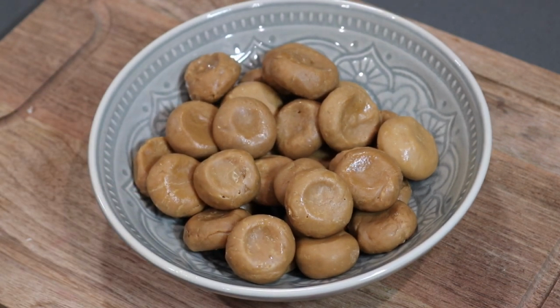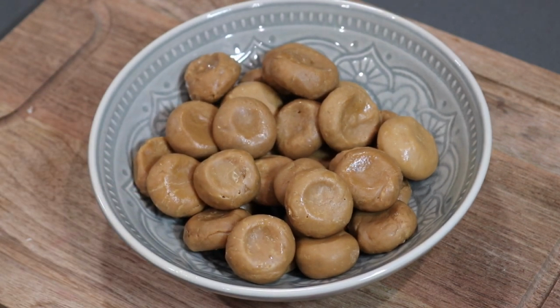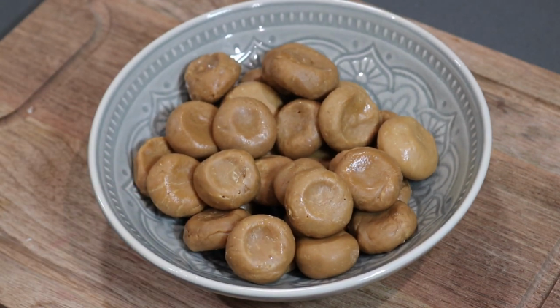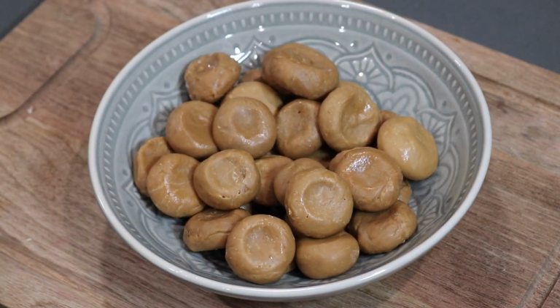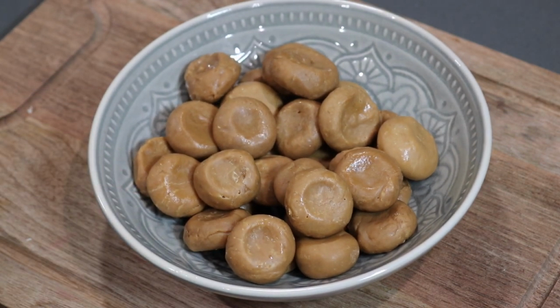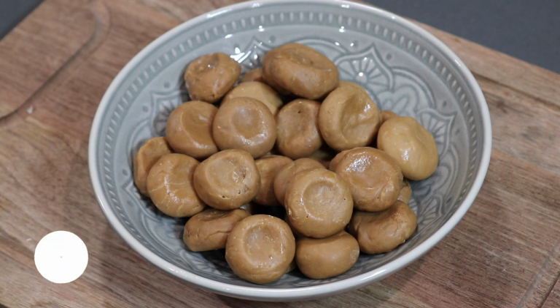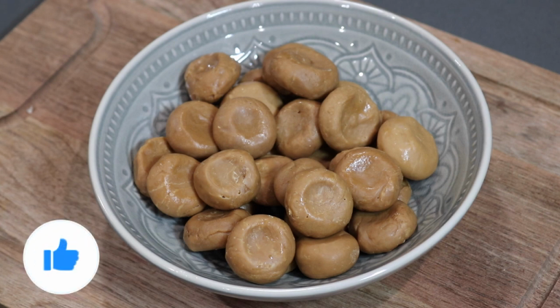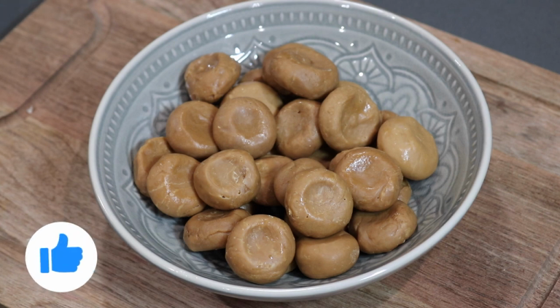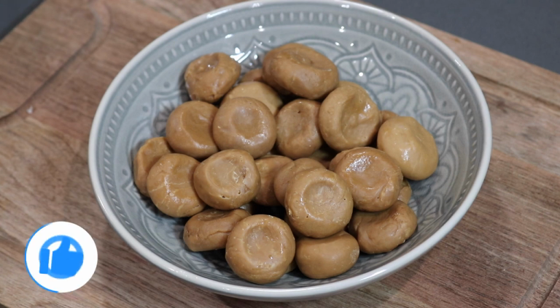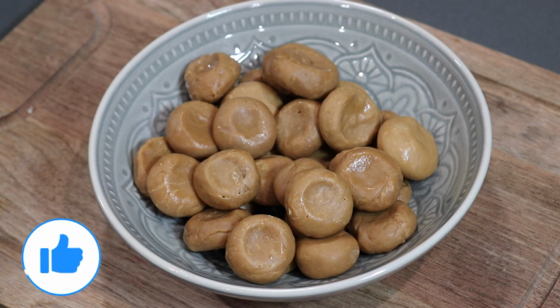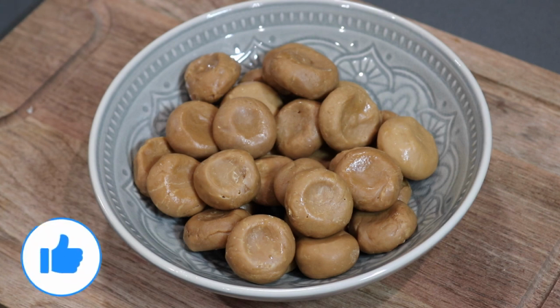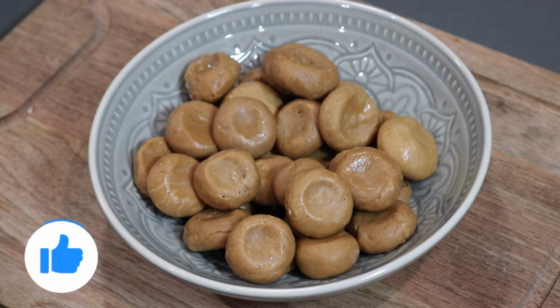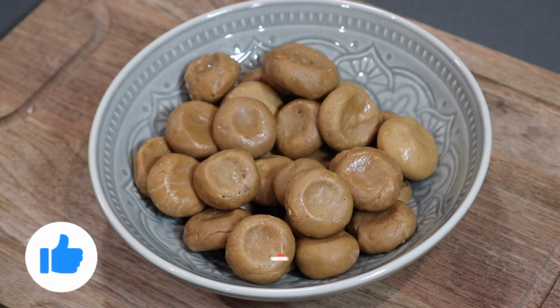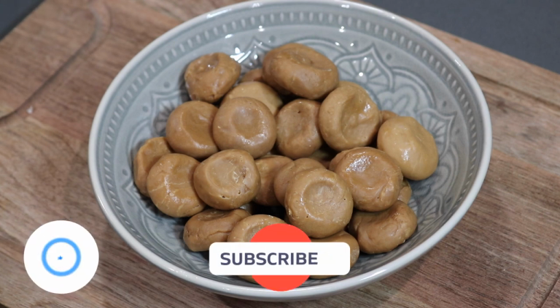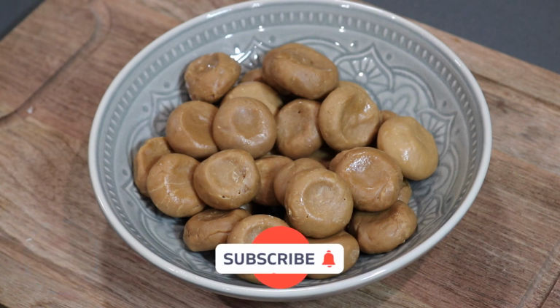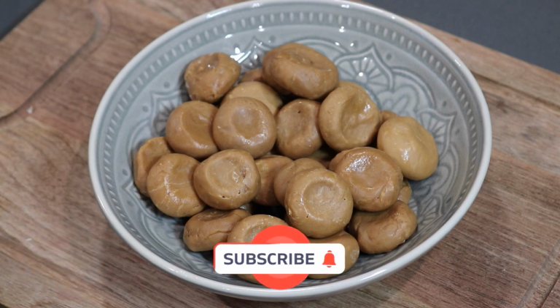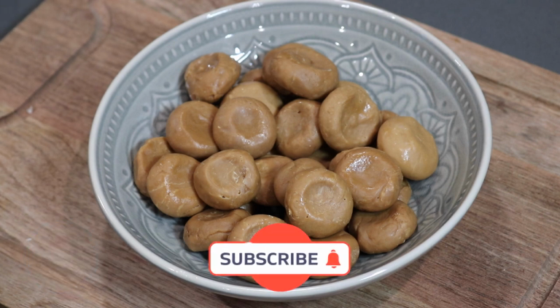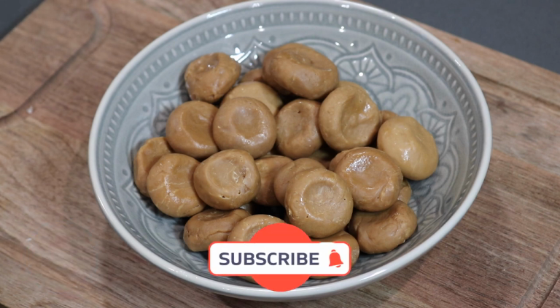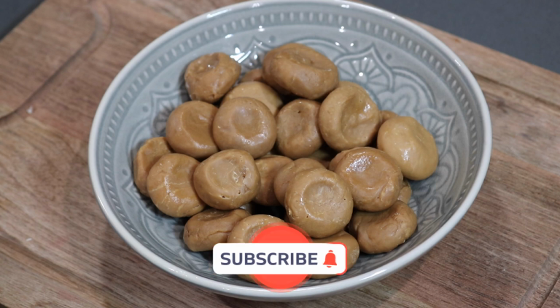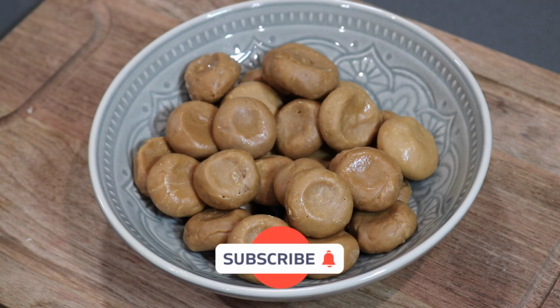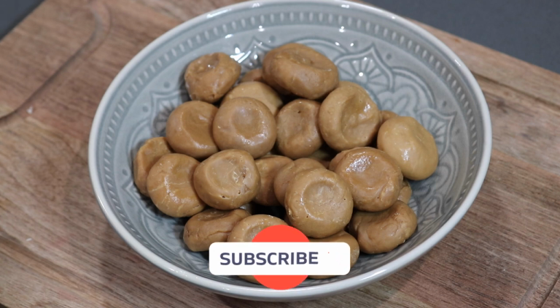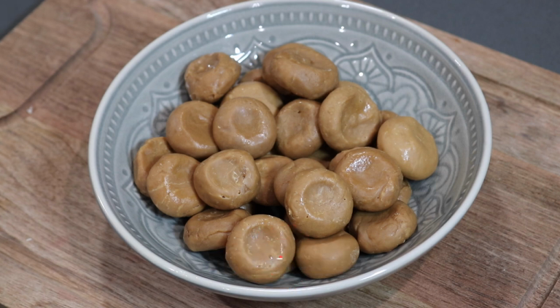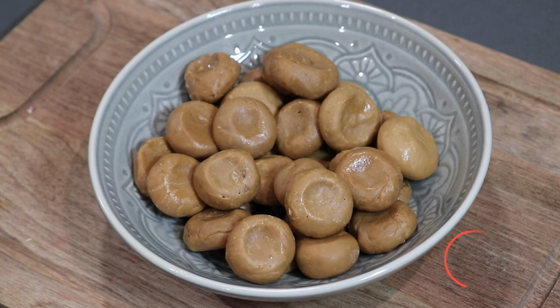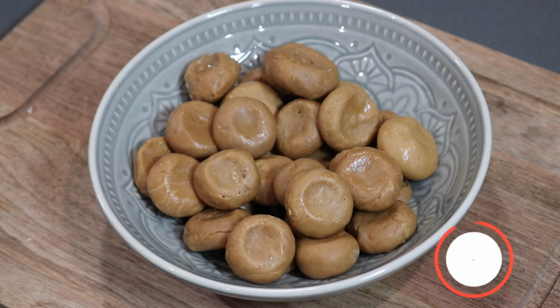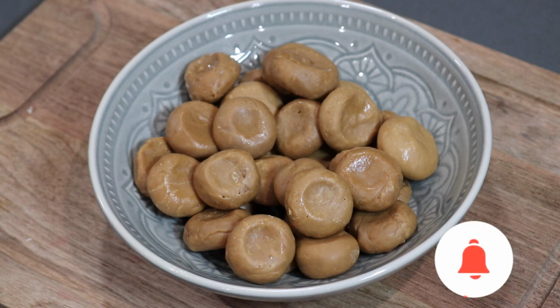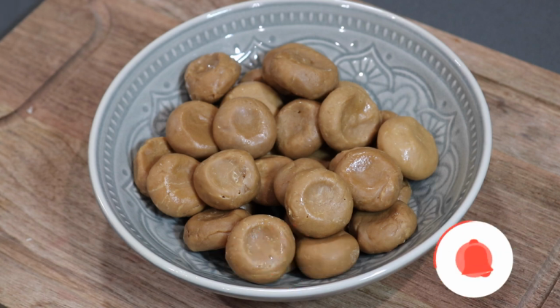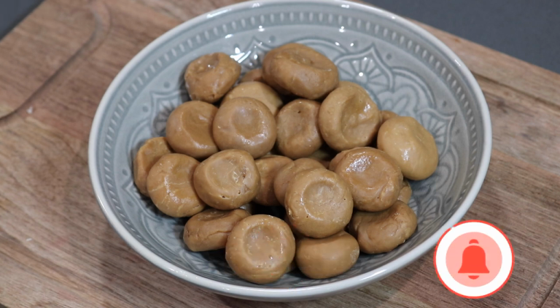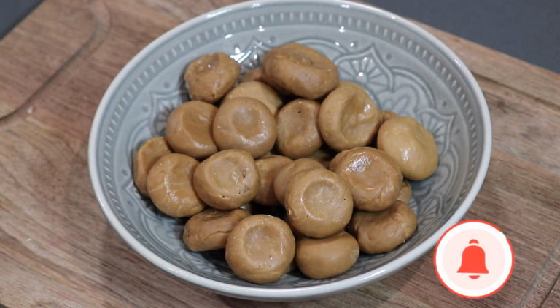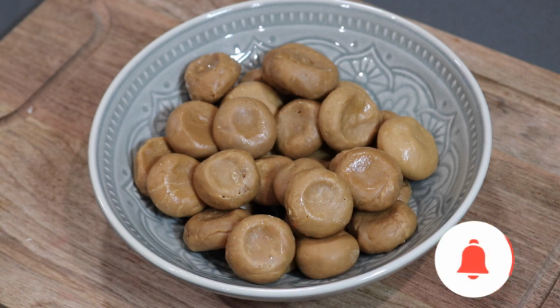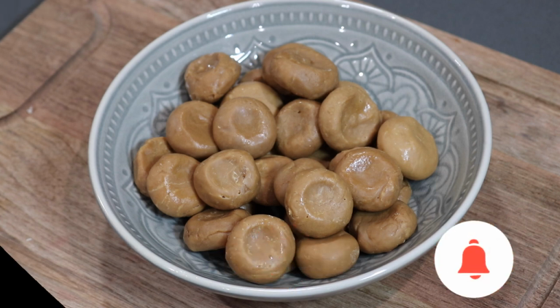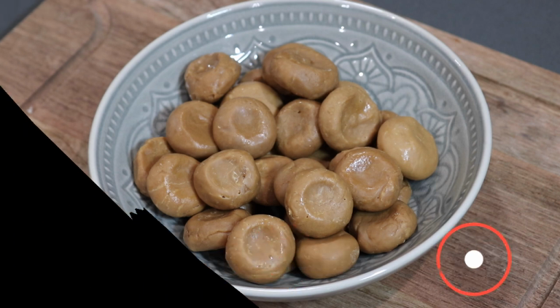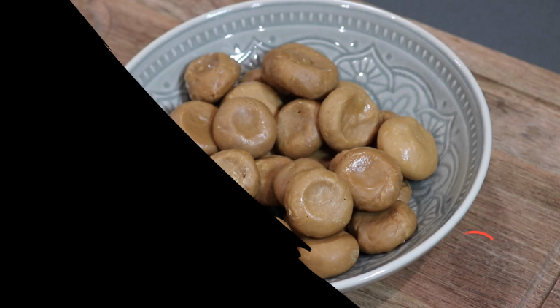If you enjoyed the recipe, leave some comments down below and let me know what you think. Please subscribe to my channel if you are not subscribed yet. Click that bell notification icon so you never miss out on my newest videos, and of course give this video a thumbs up. I'll see you all again very soon — bye everyone!